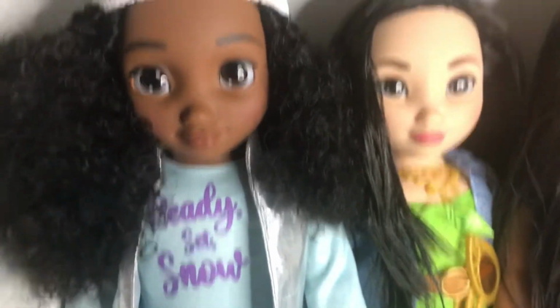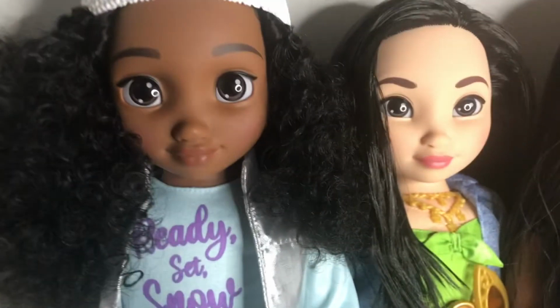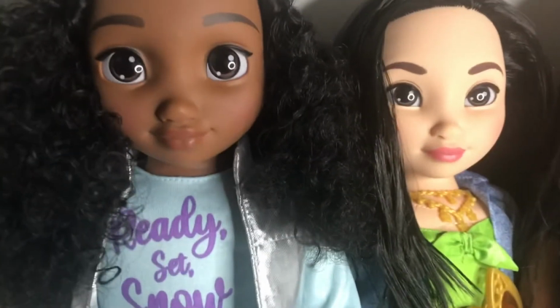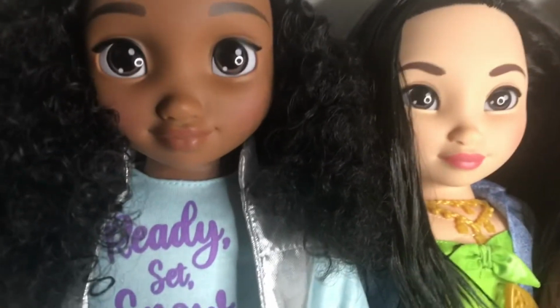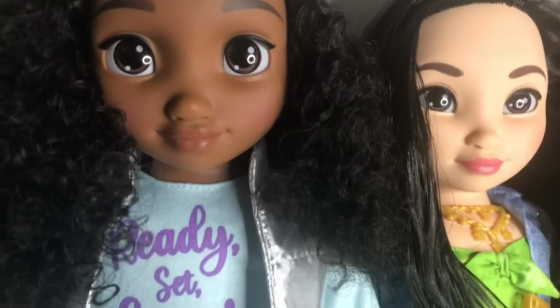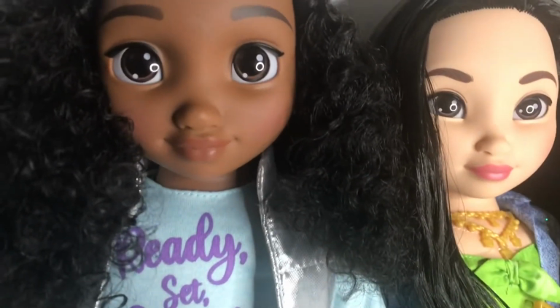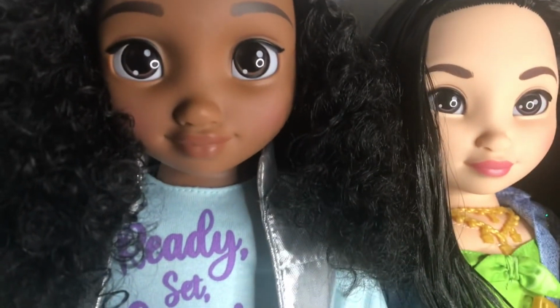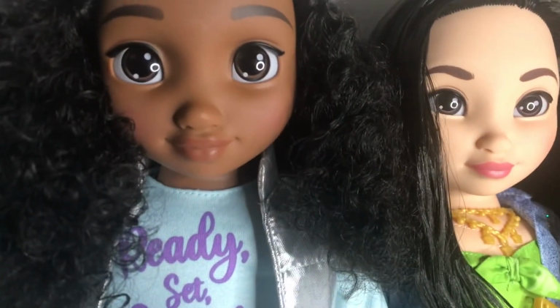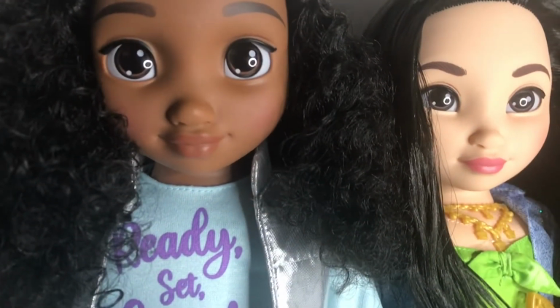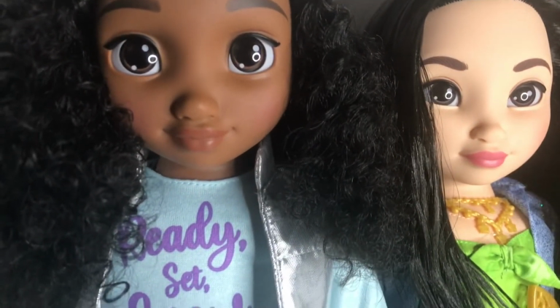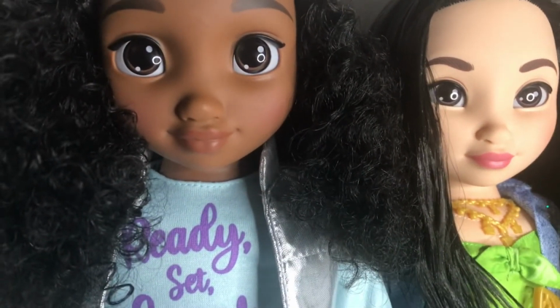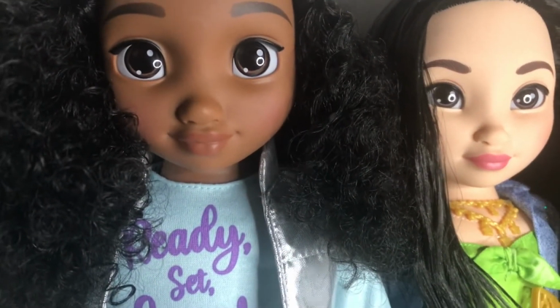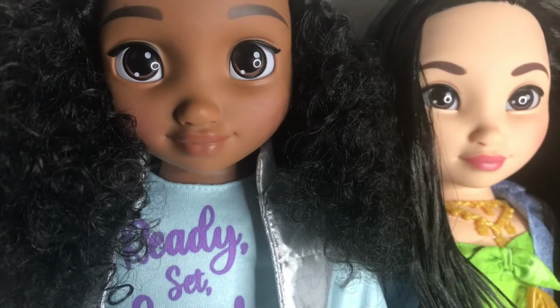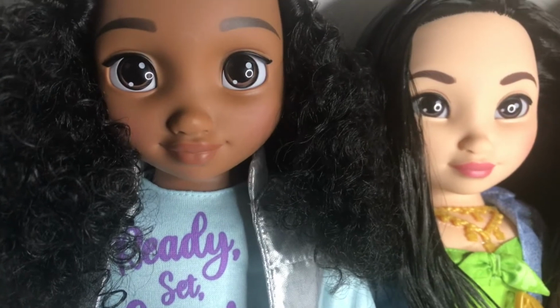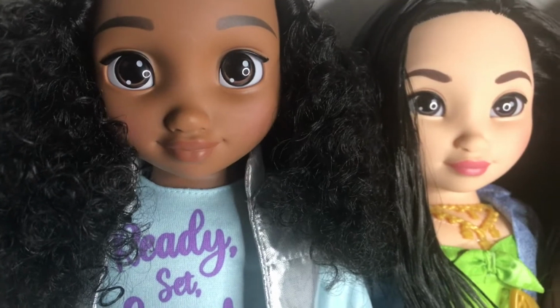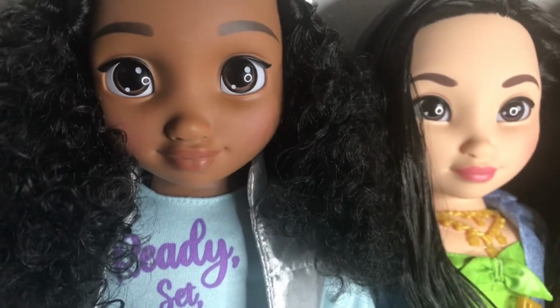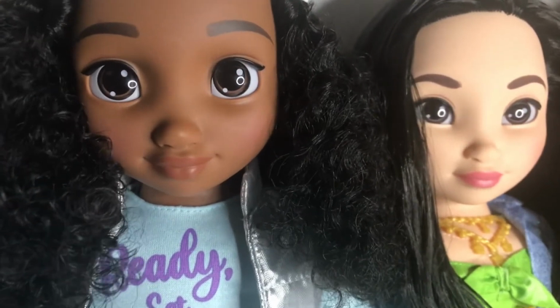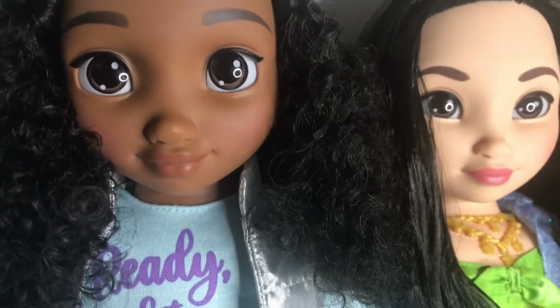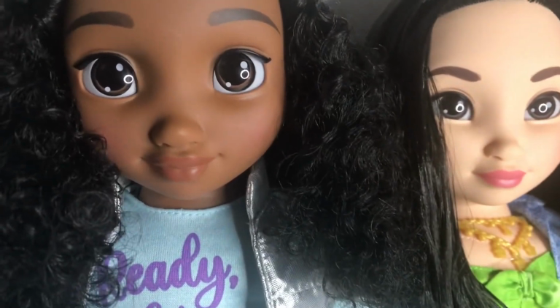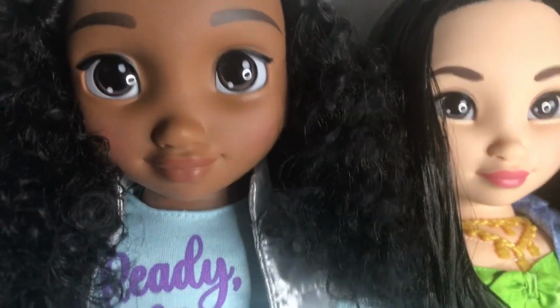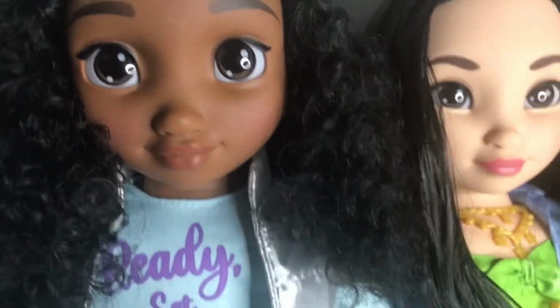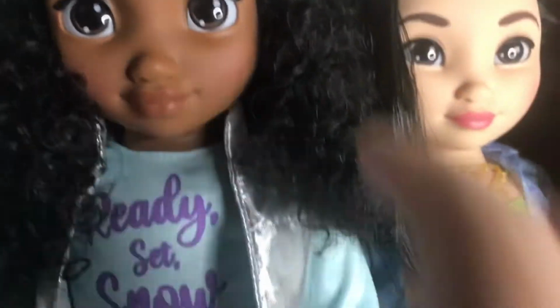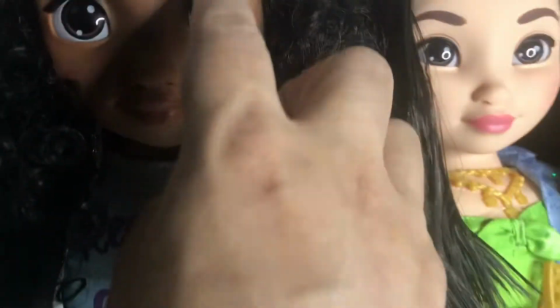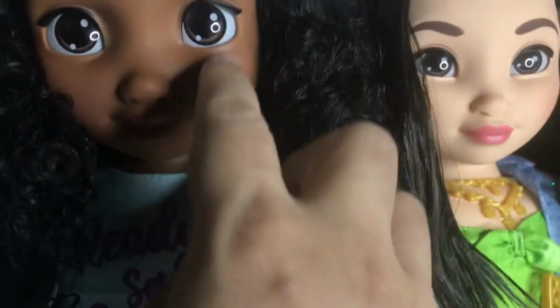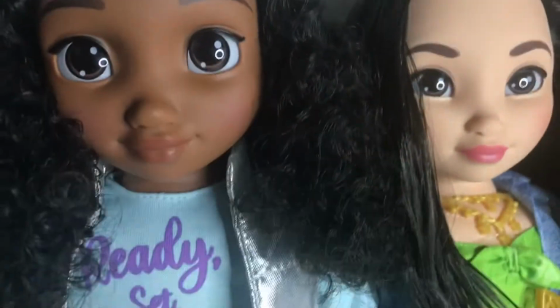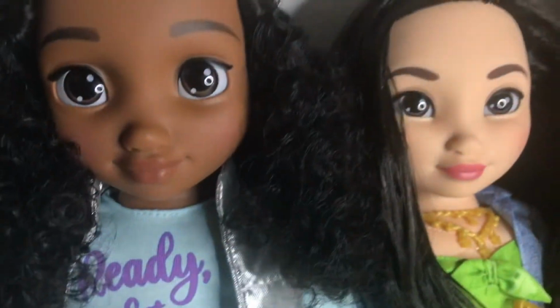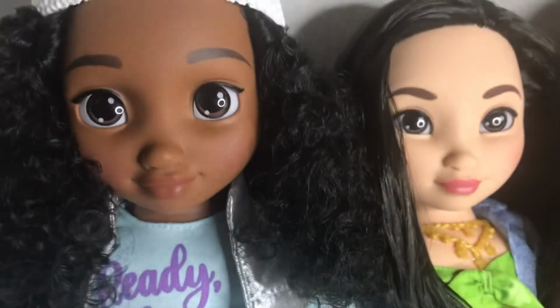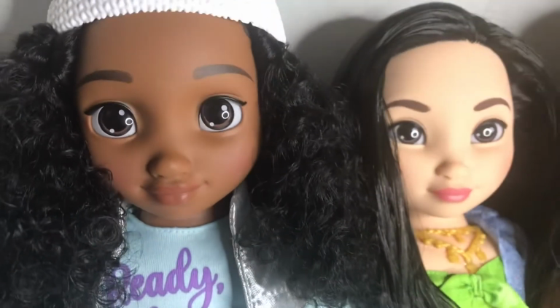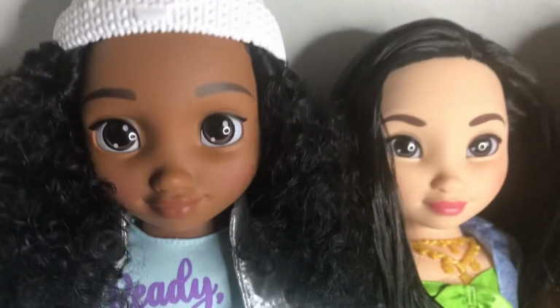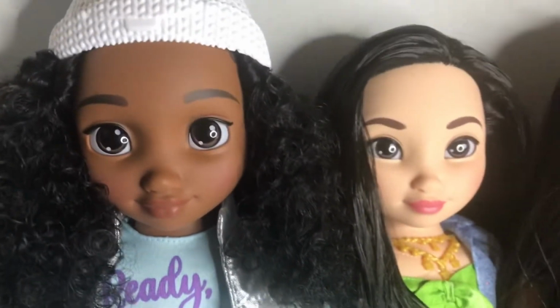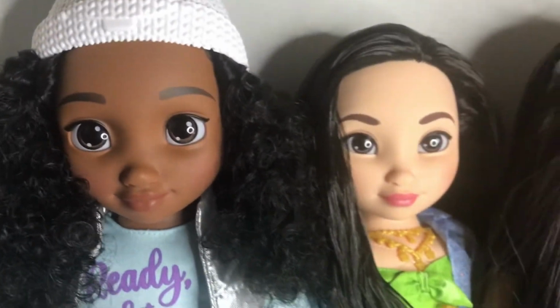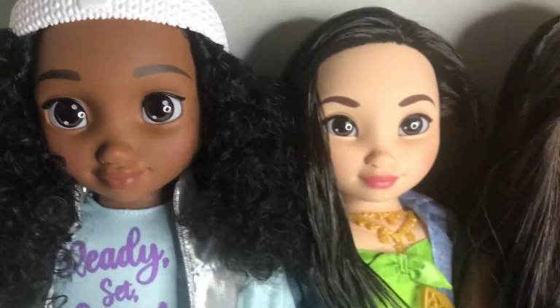Her hair is absolutely lovely. I love the face sculpt on her. She's got those beautiful lush lips and a gorgeous nose and deep, deep brown glastic eyes. She's absolutely dreamy.